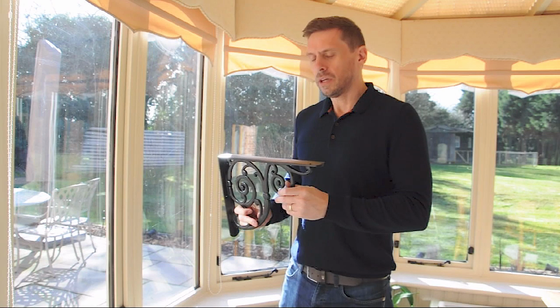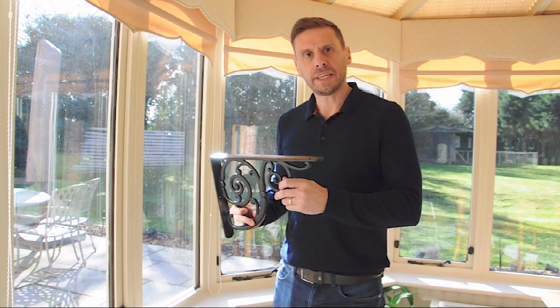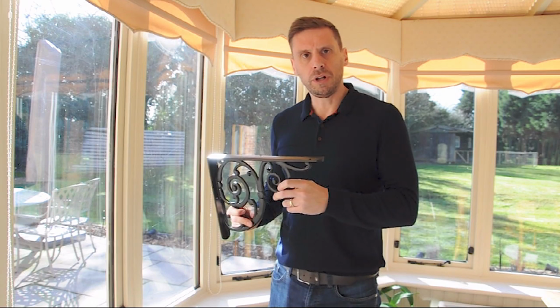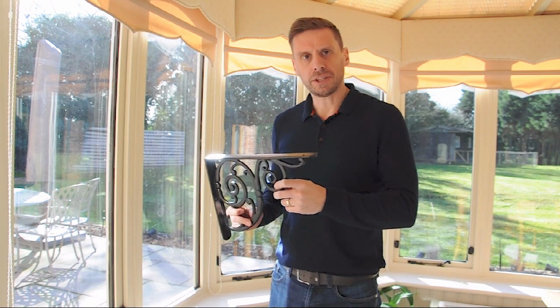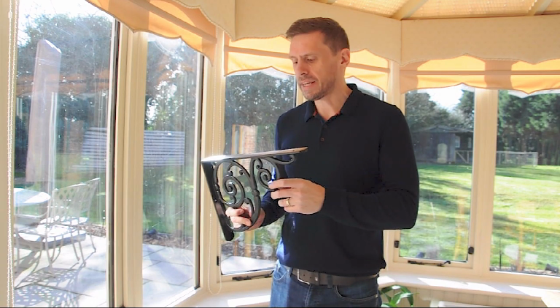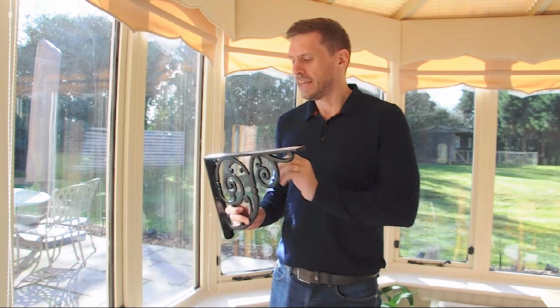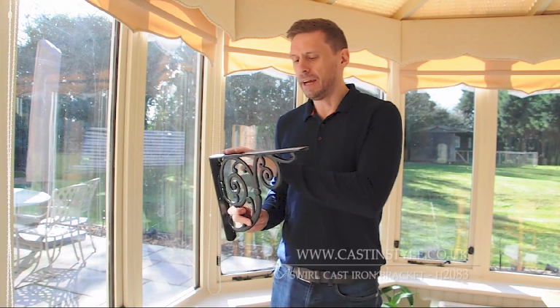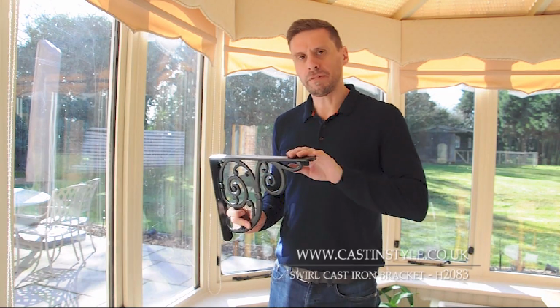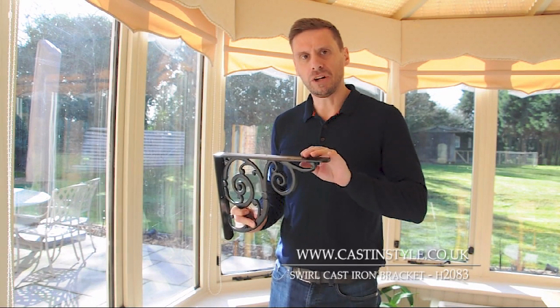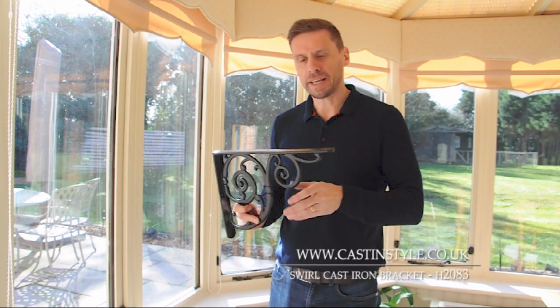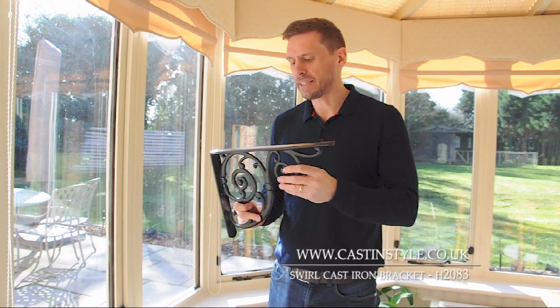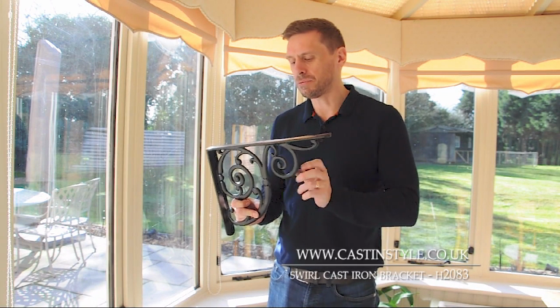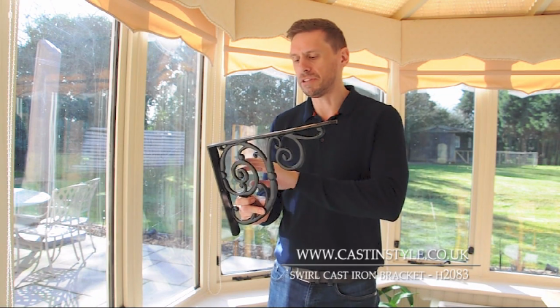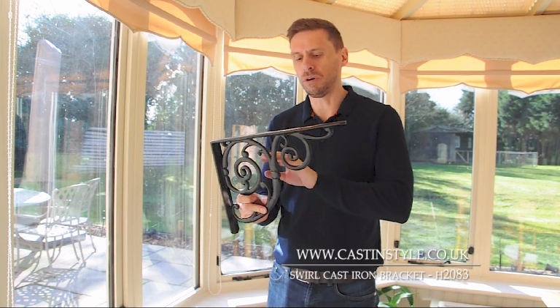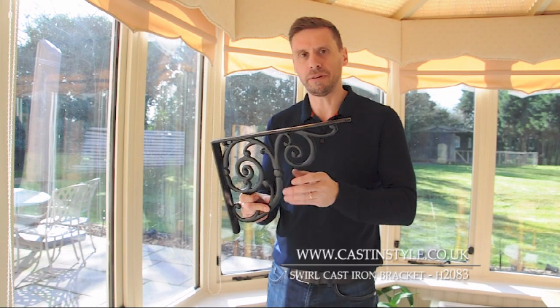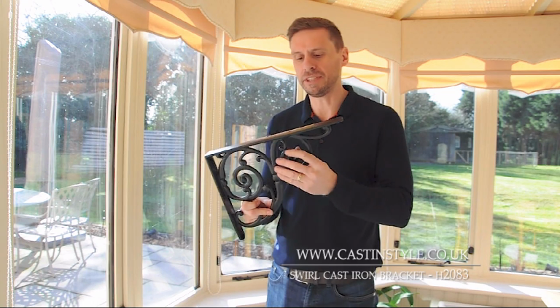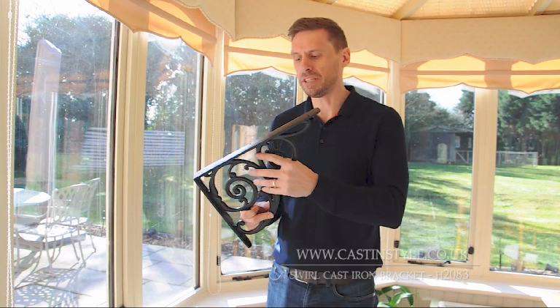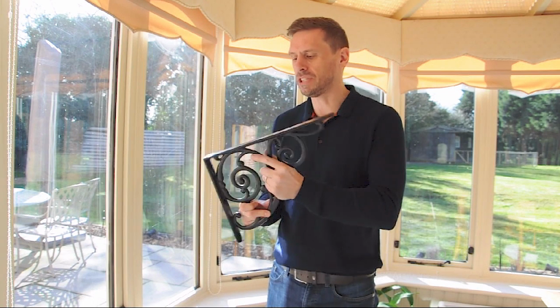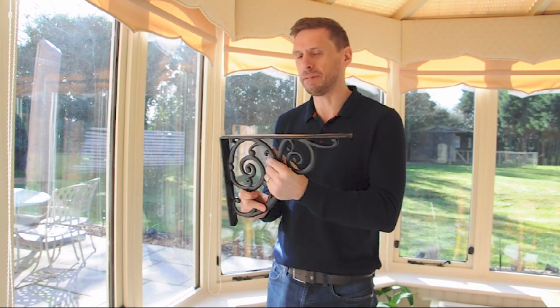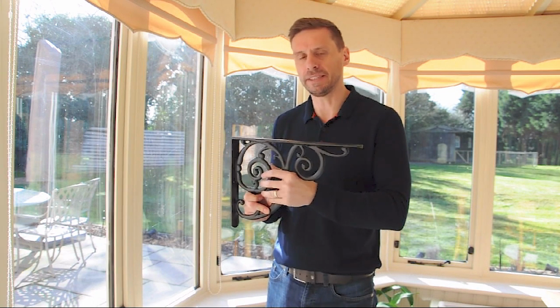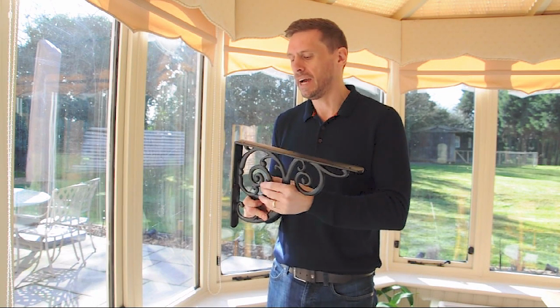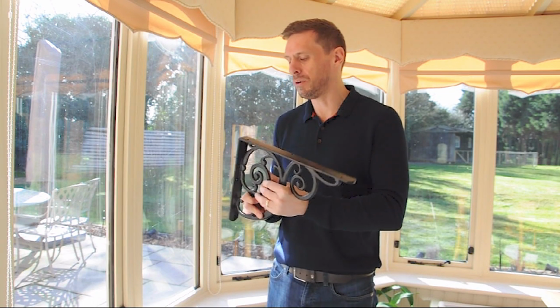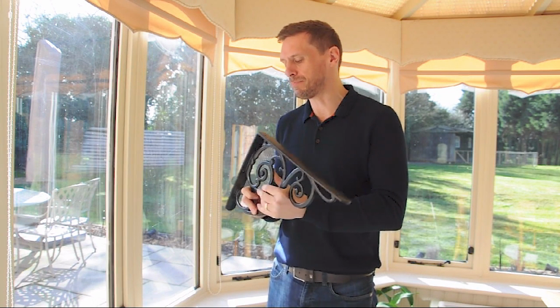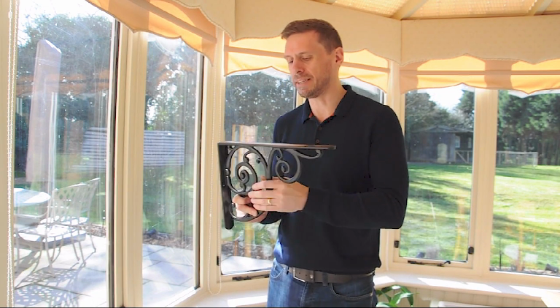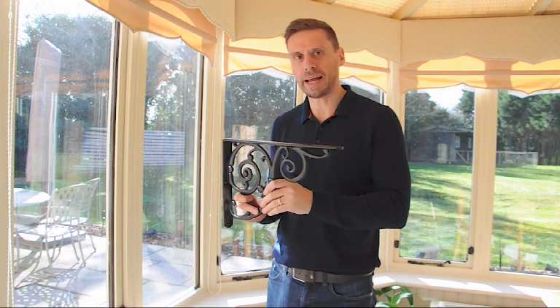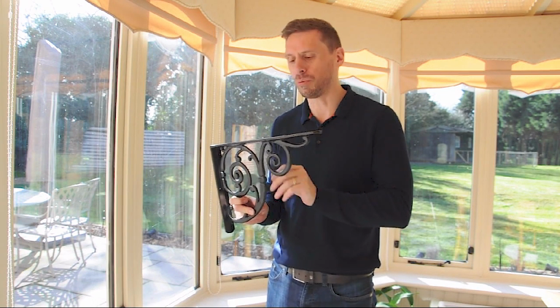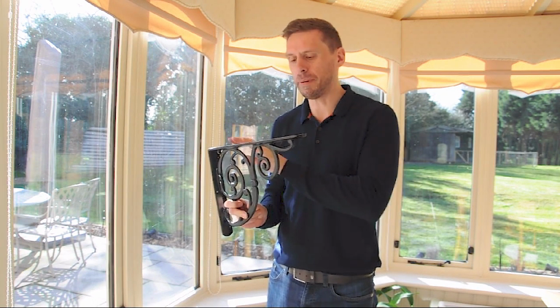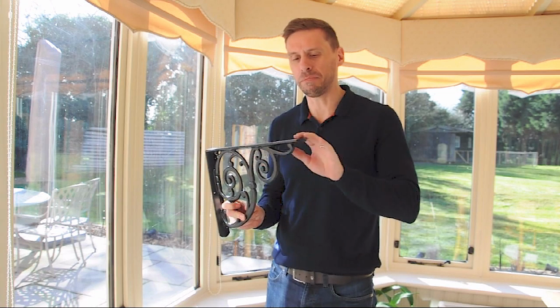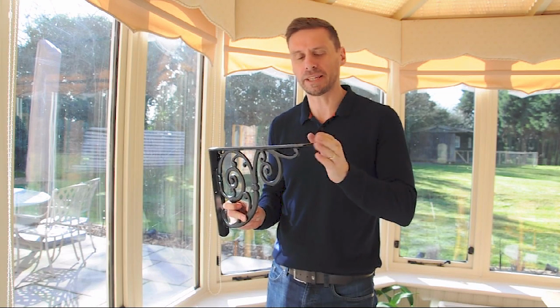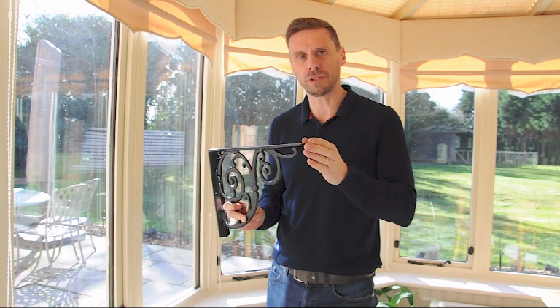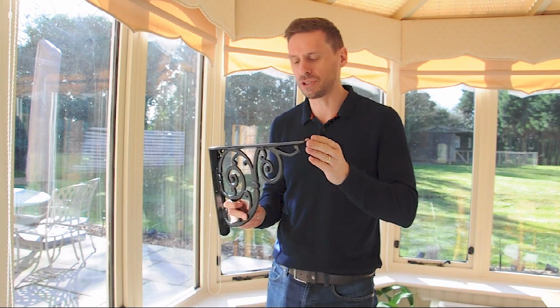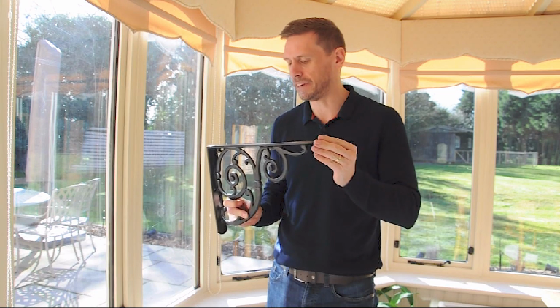This is our swirl cast iron bracket. It's one of our larger brackets and it comes with a lovely swirl motif design. It's pretty solid in my hand. We make these brackets in black — we powder coat them in black, so it's quite a nice tough finish on them.